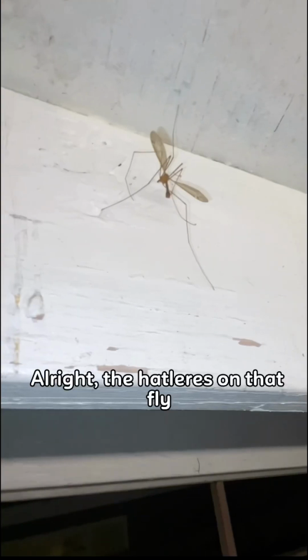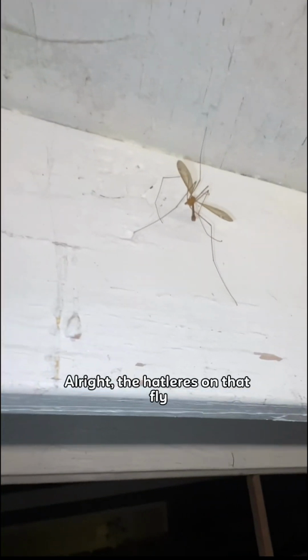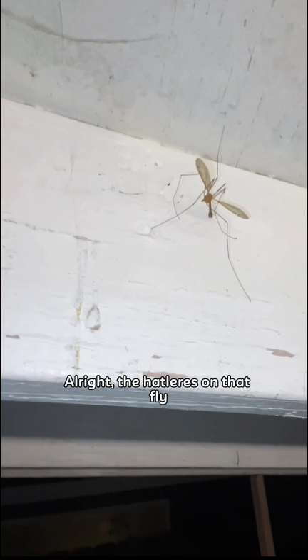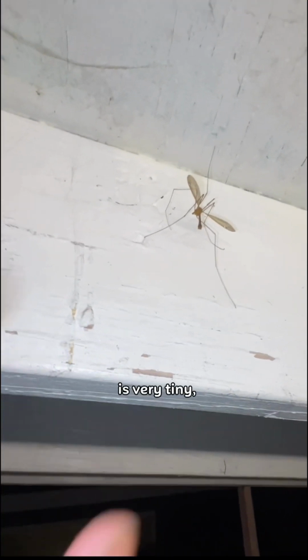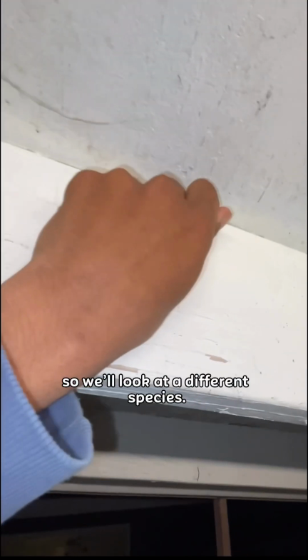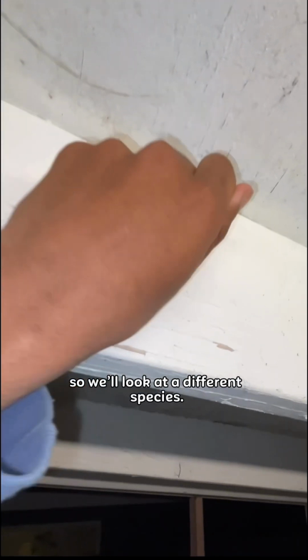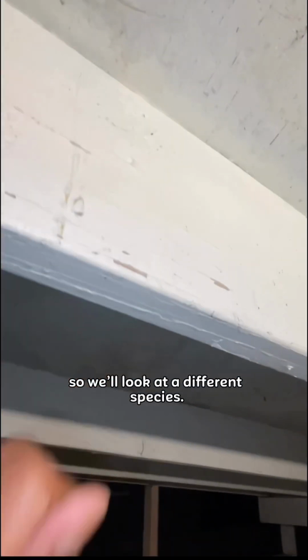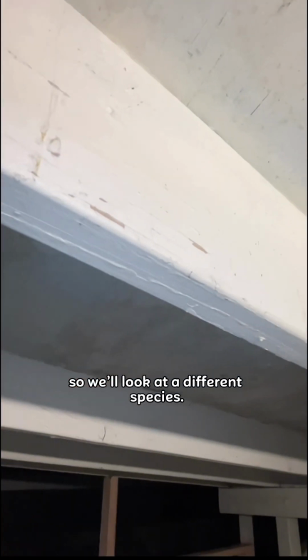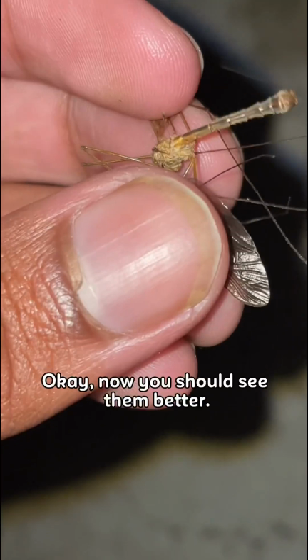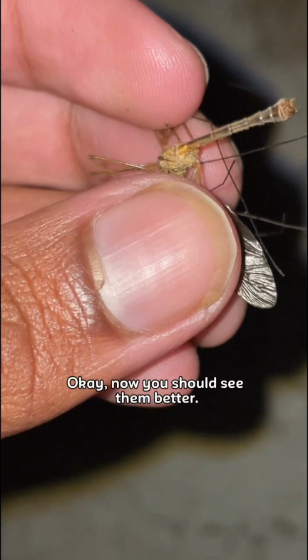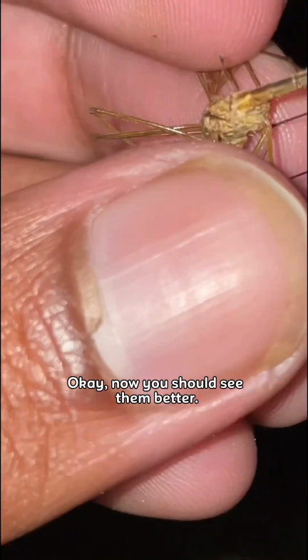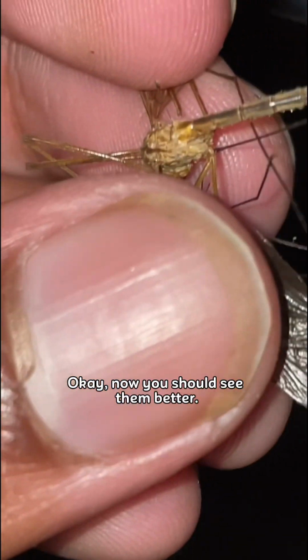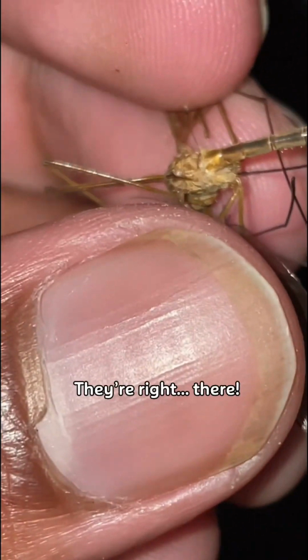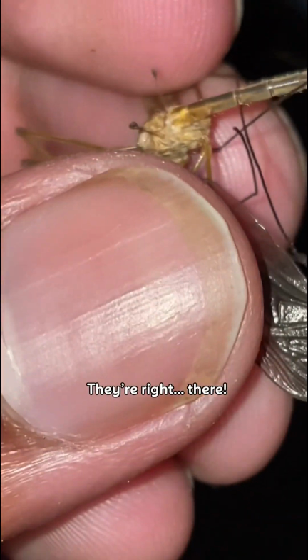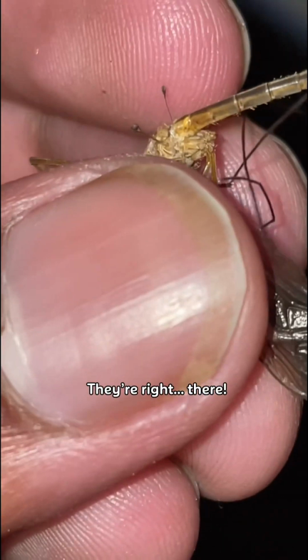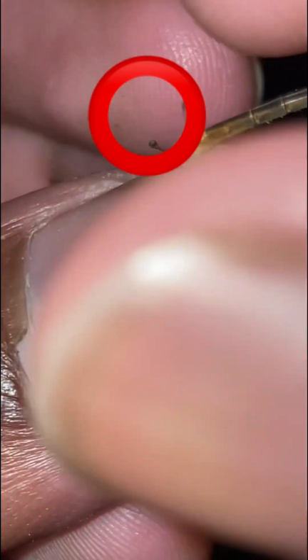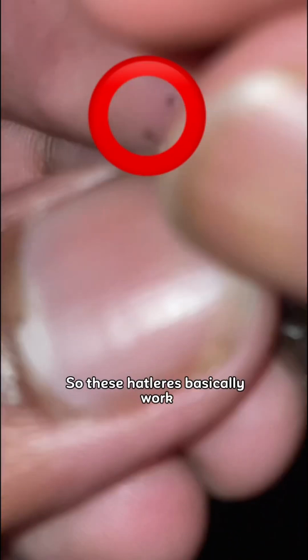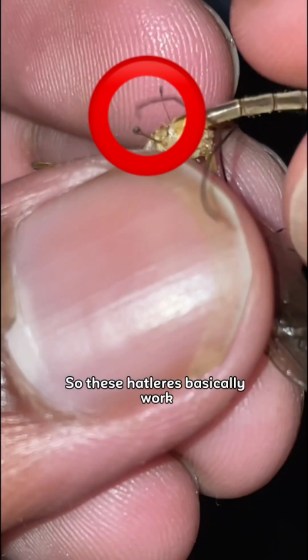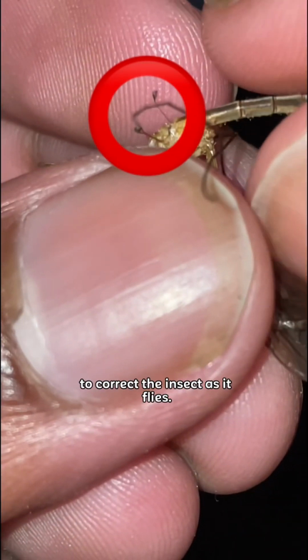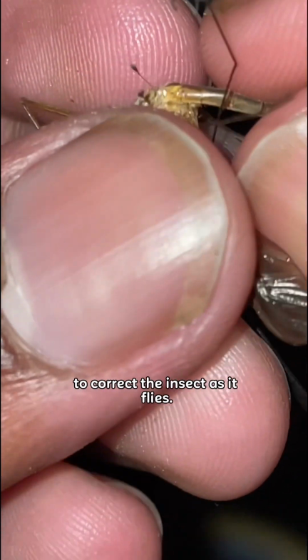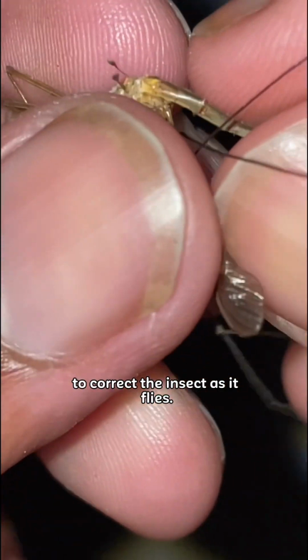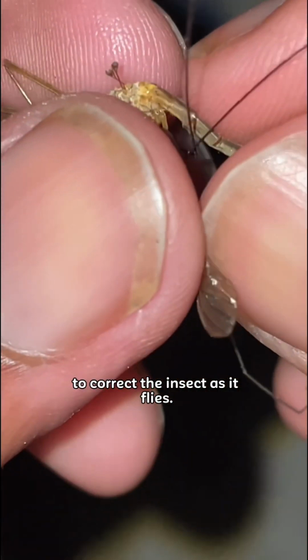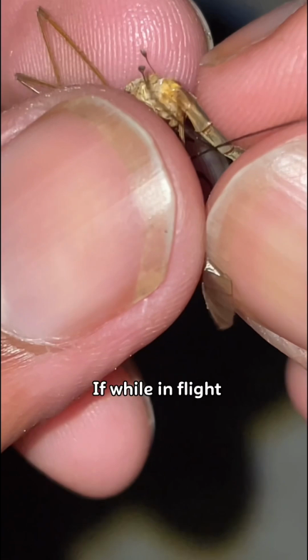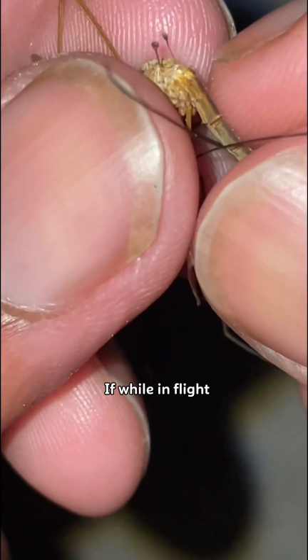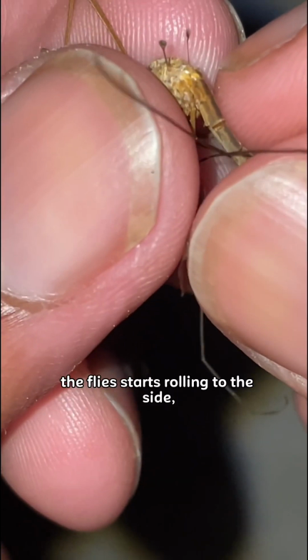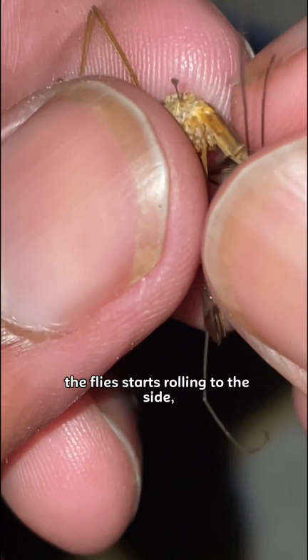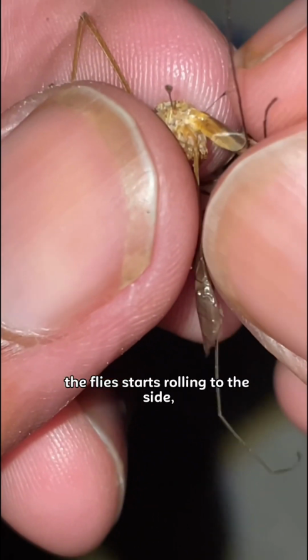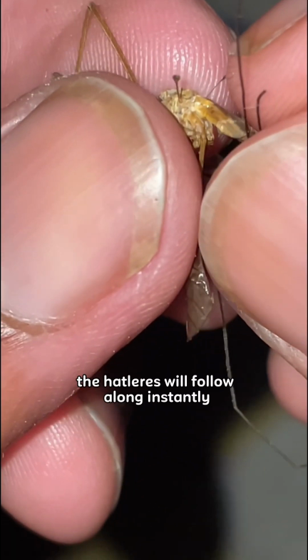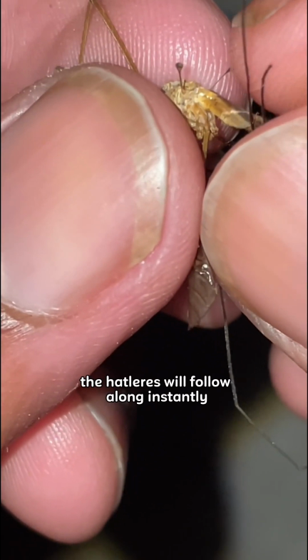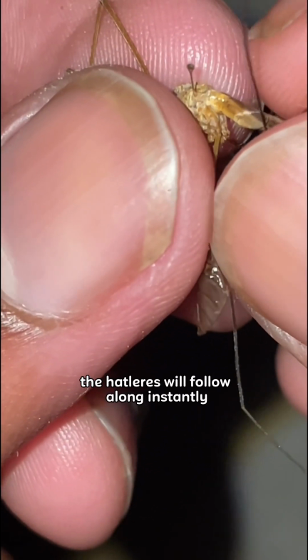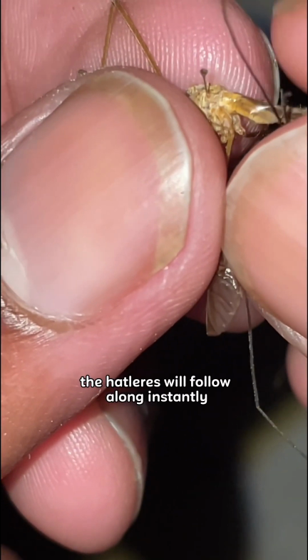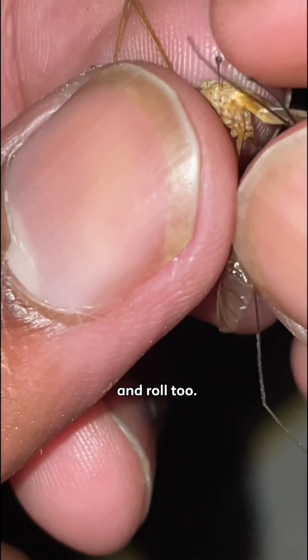The halteres on that fly are very tiny, so we'll look at a different species. Now you should see them better — right there. These halteres basically work to correct the insect as it flies. If in flight the fly starts rolling to the side, the halteres will follow along instantly and roll too.